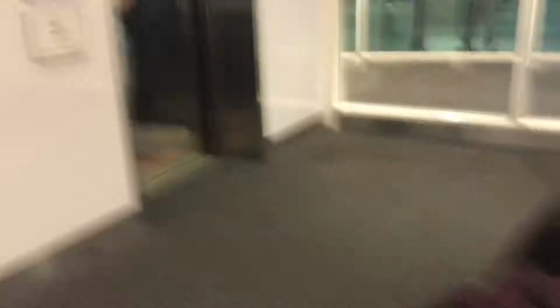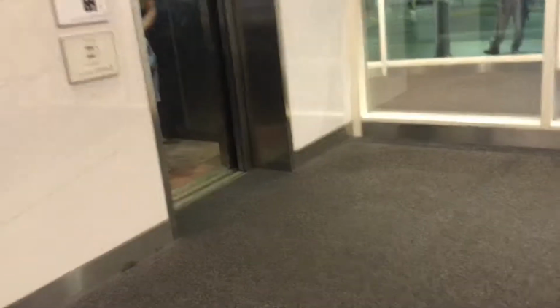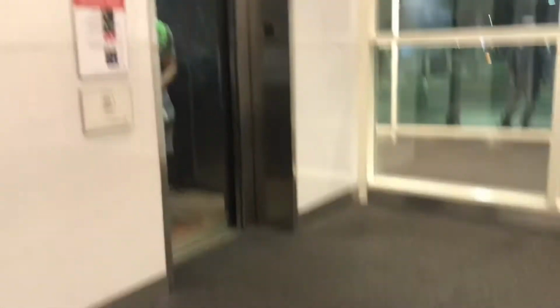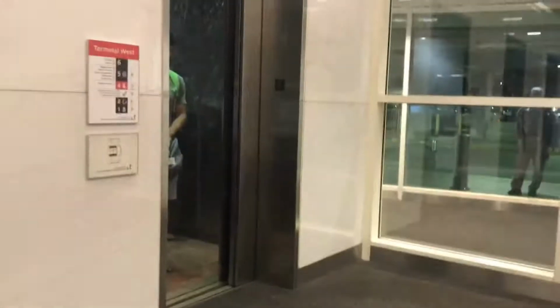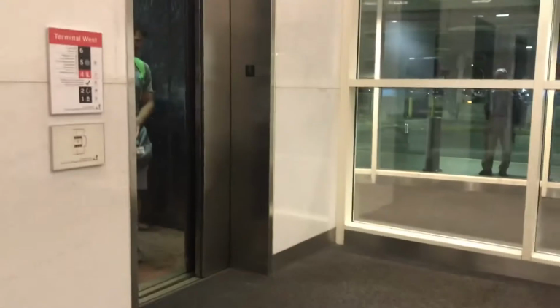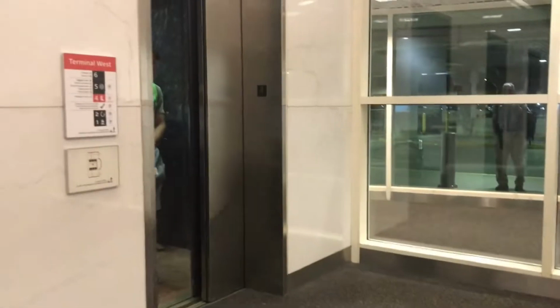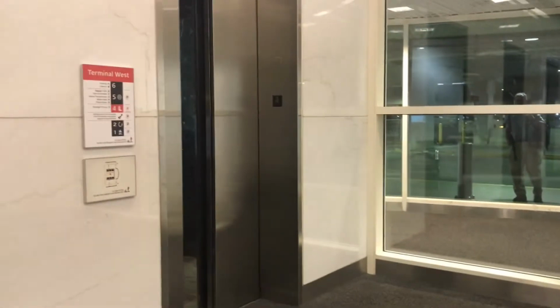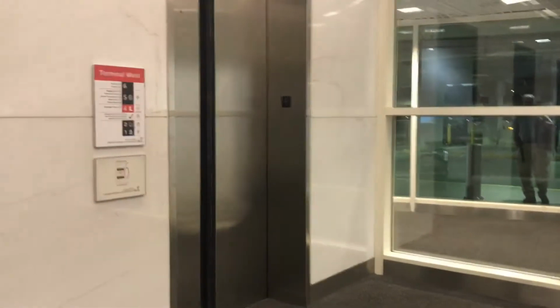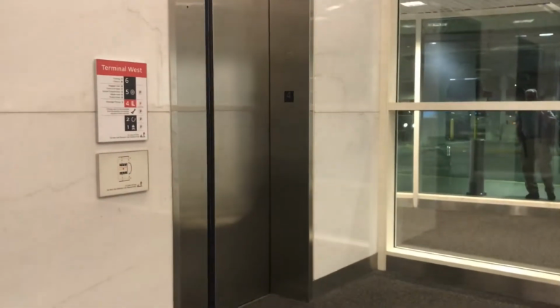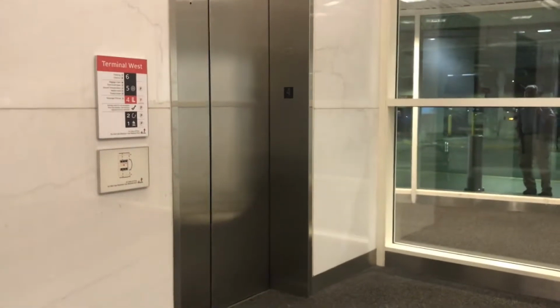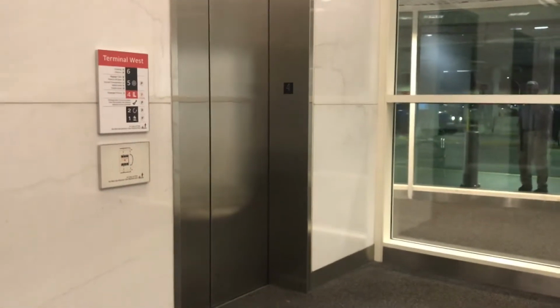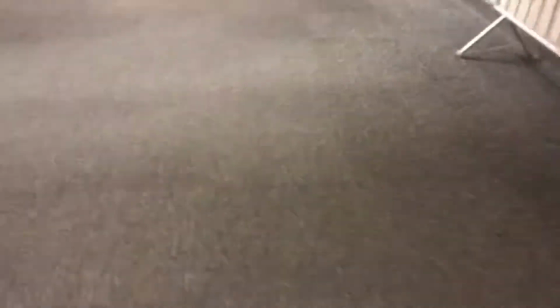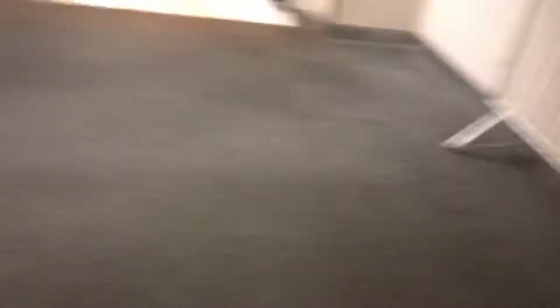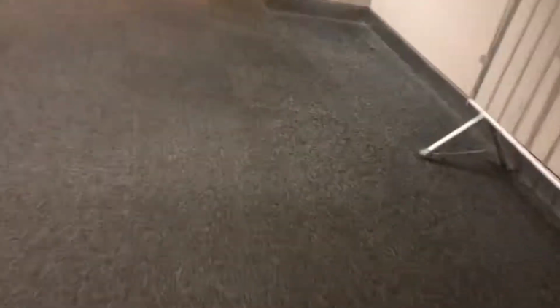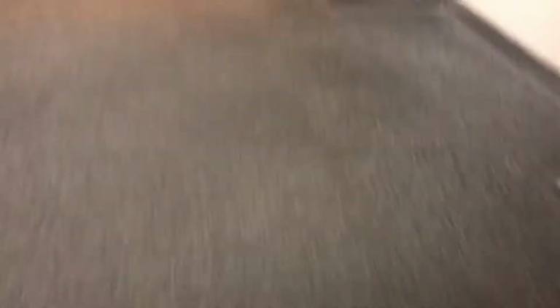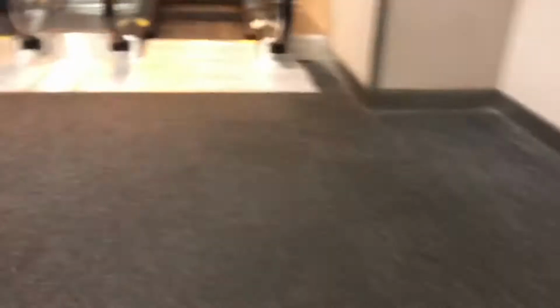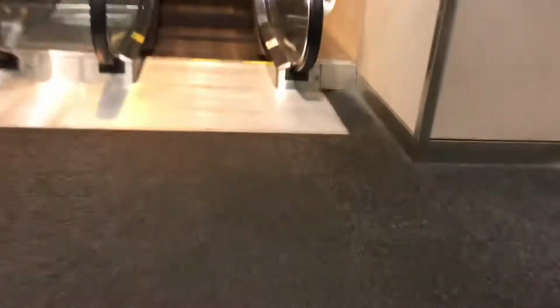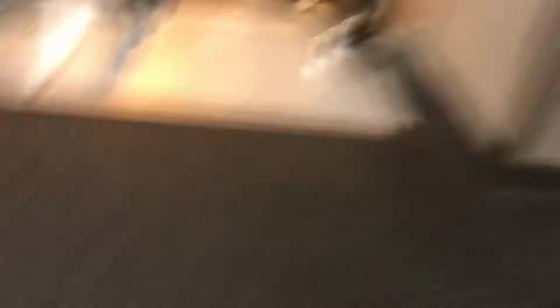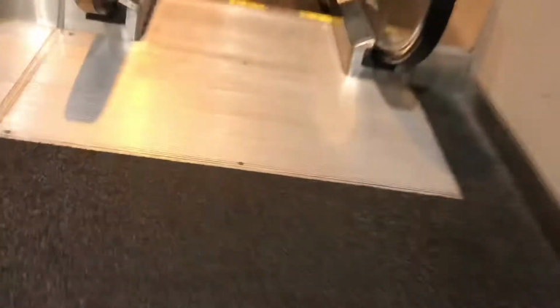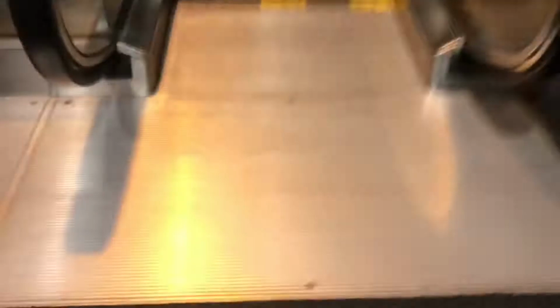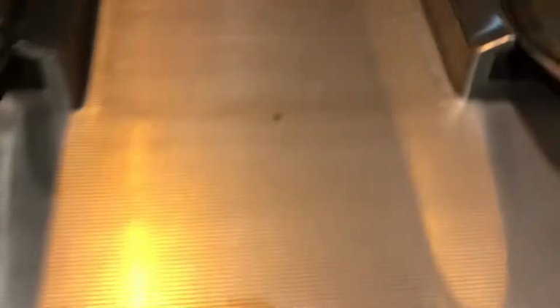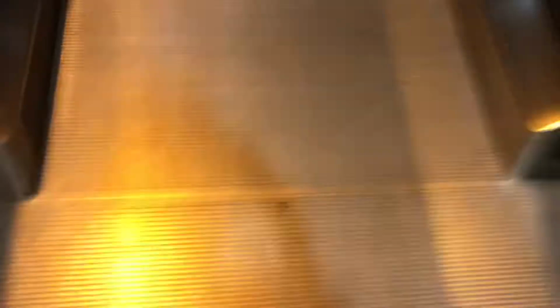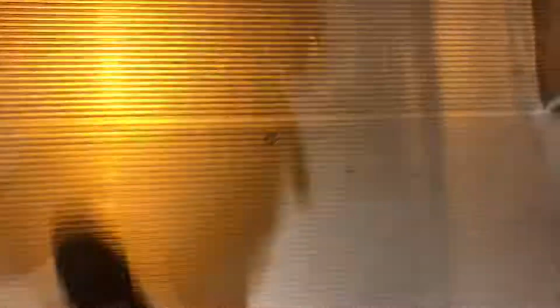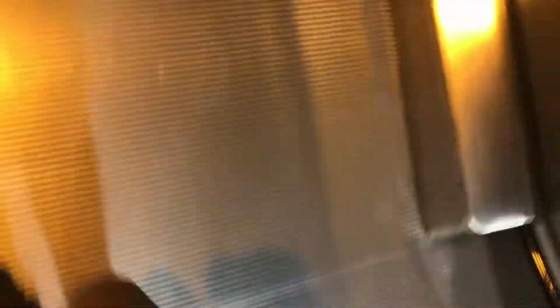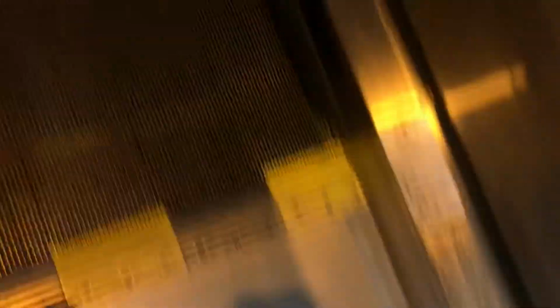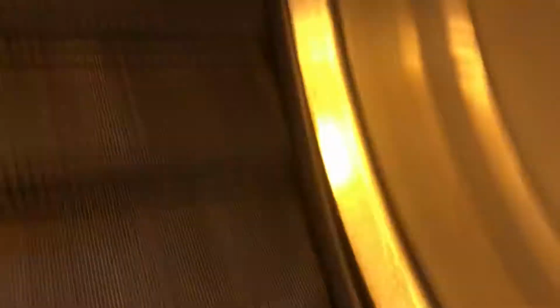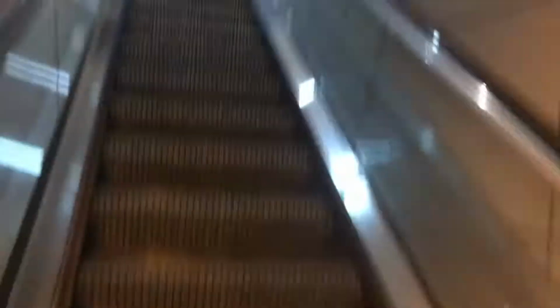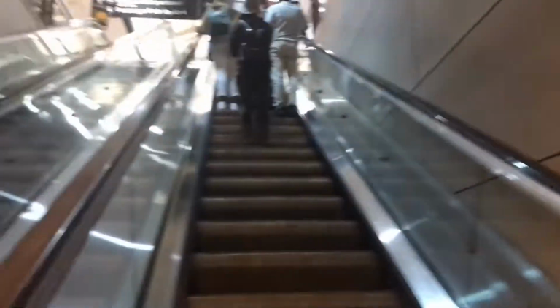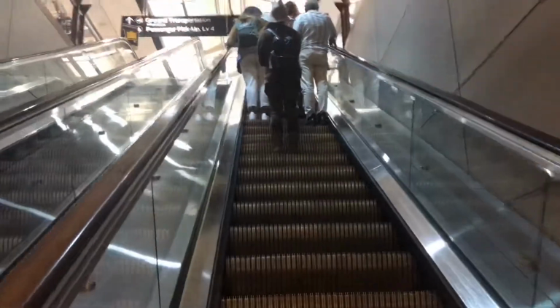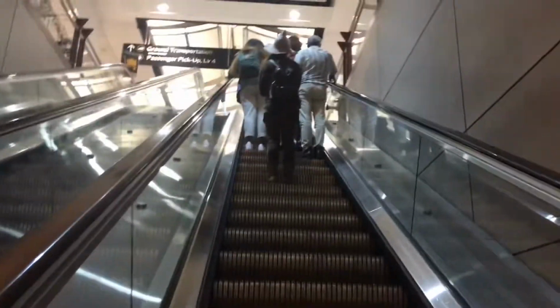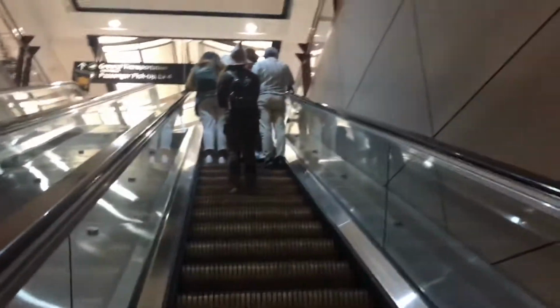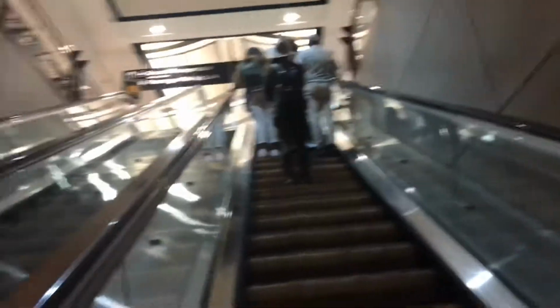Over here we have some Montgomery Kone escalators. These look cool.